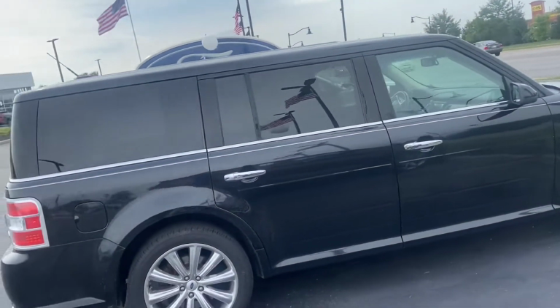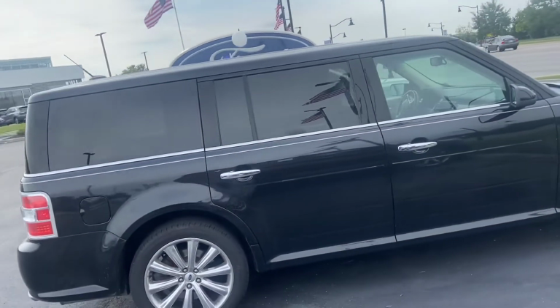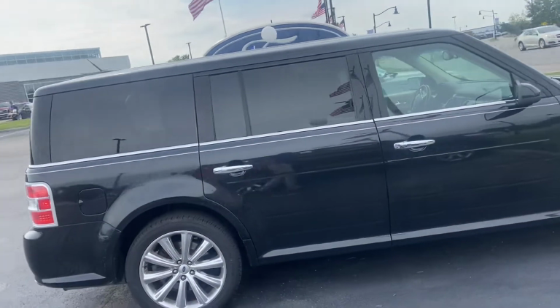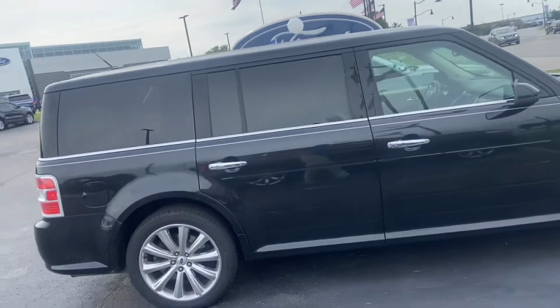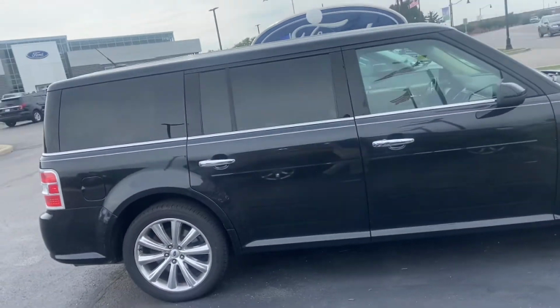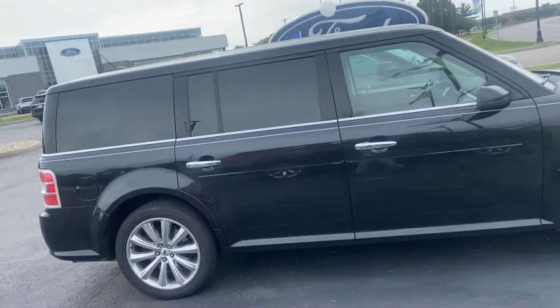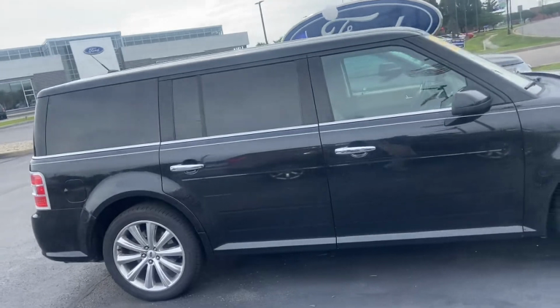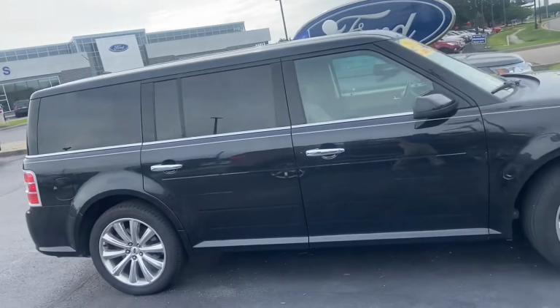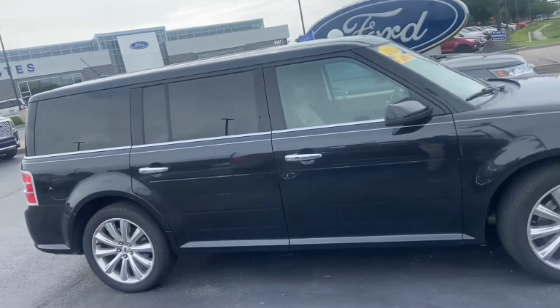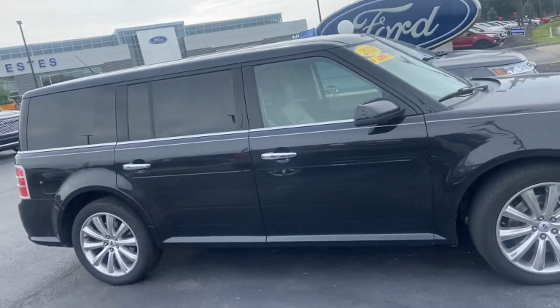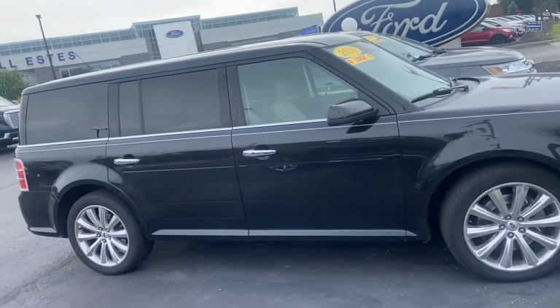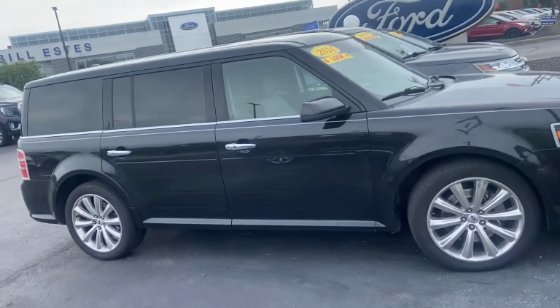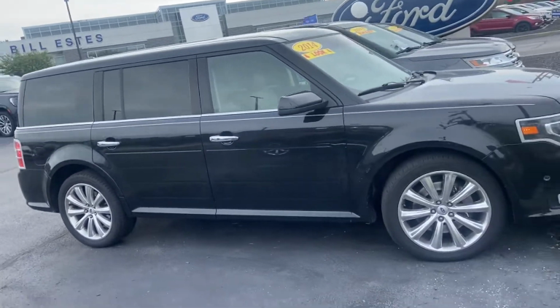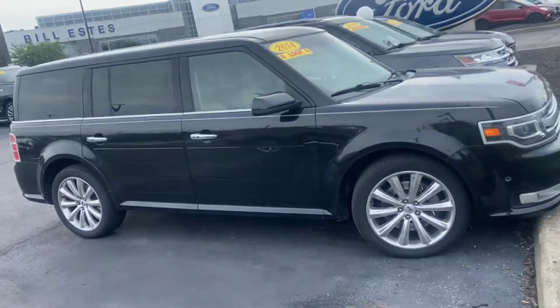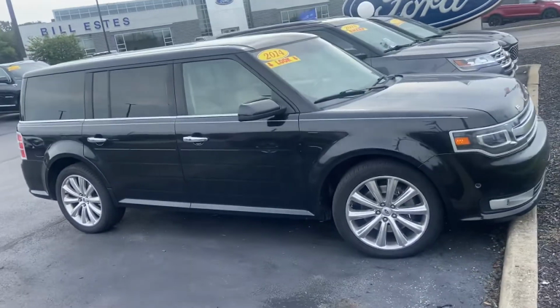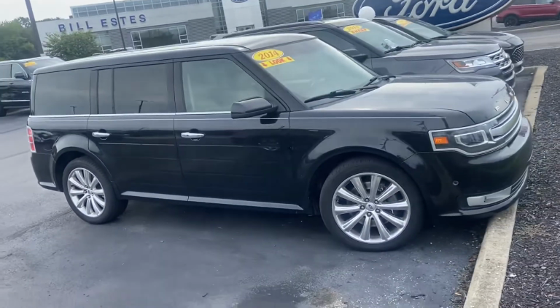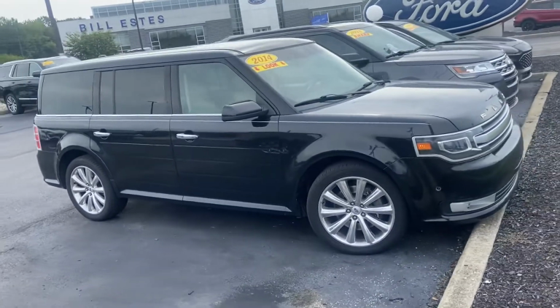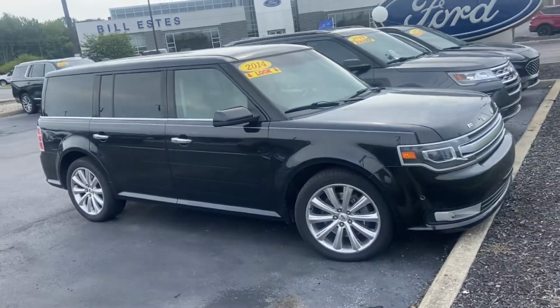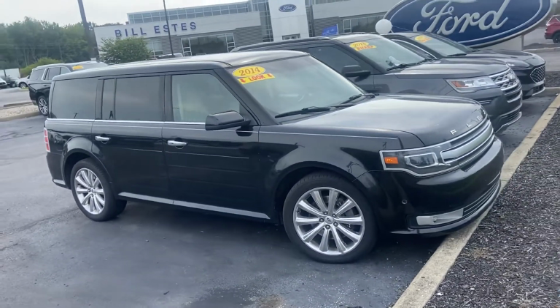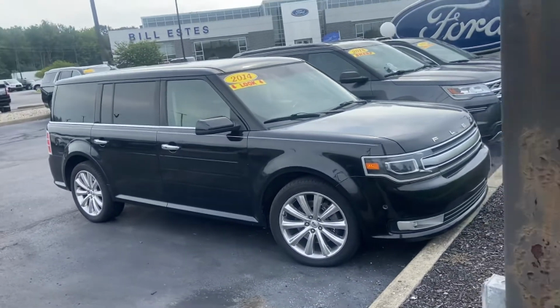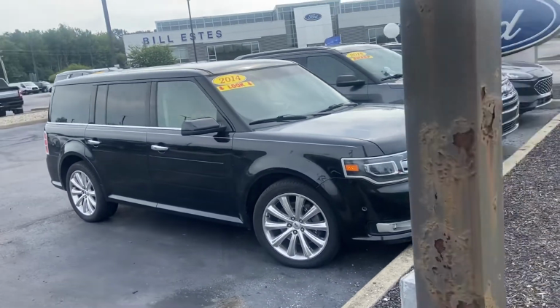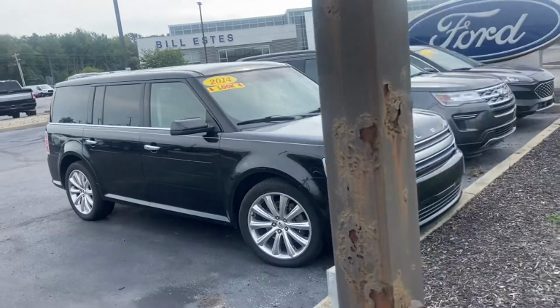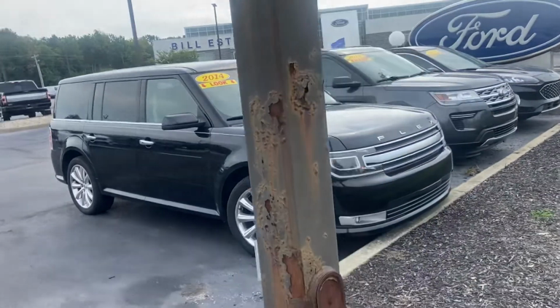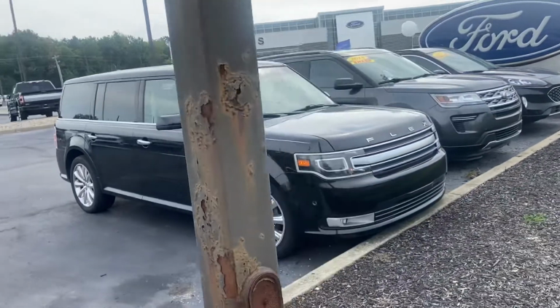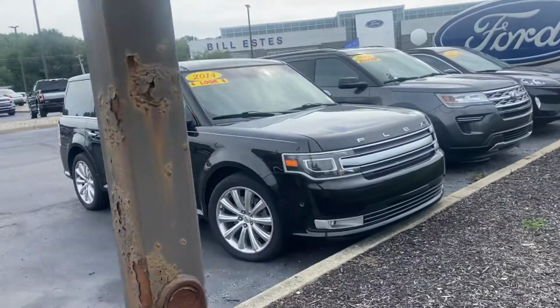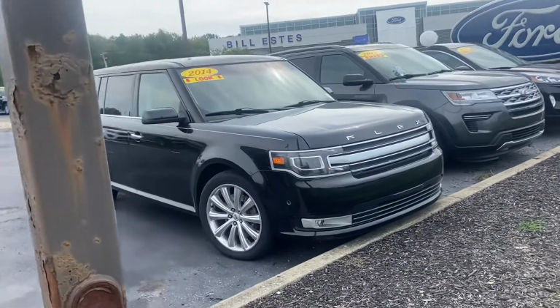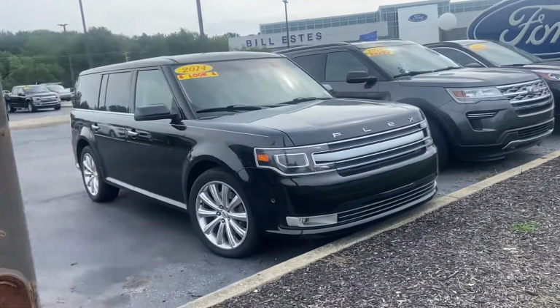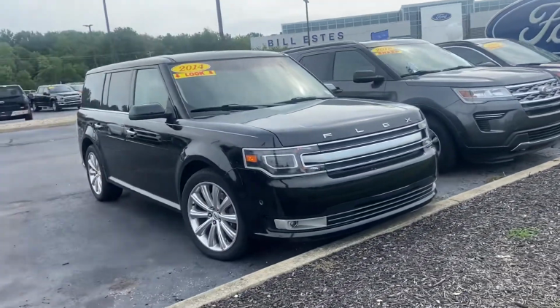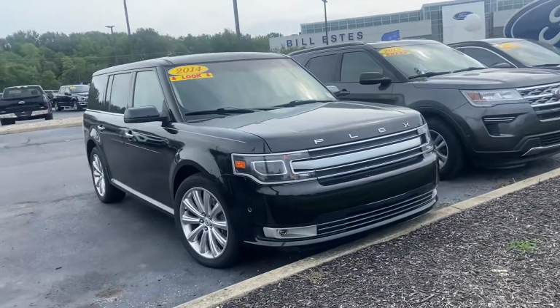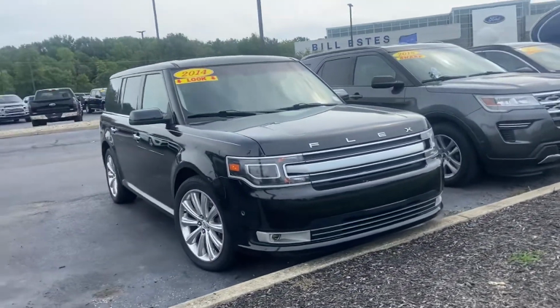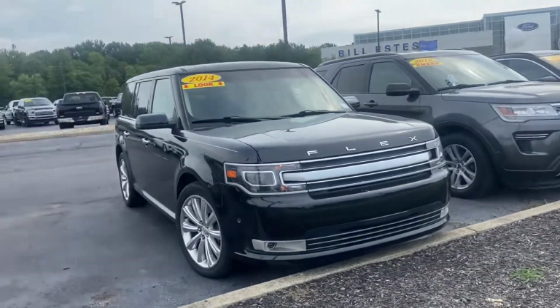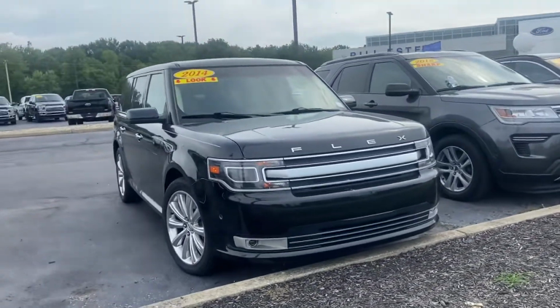Again, this is your 2014 Ford Flex Limited. My name is Steve Angle at Bill Estes Ford, 317-852-2231.